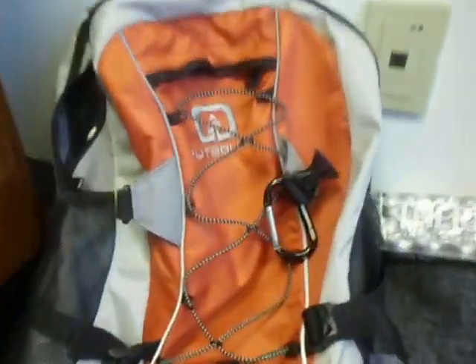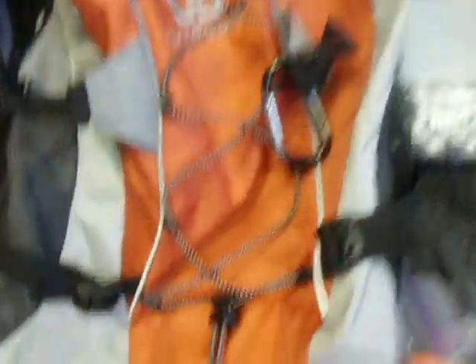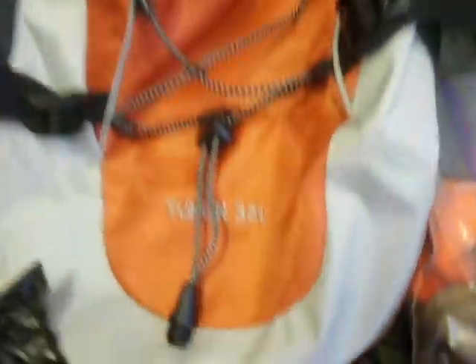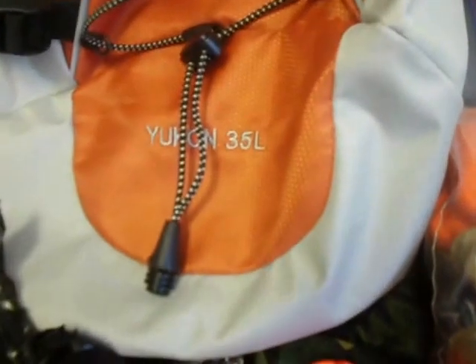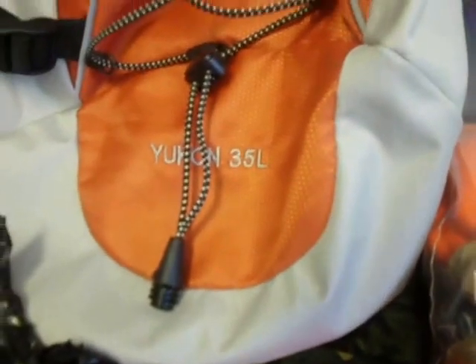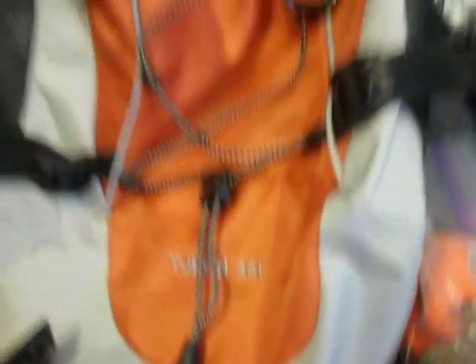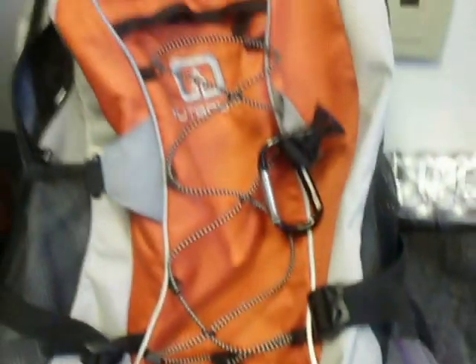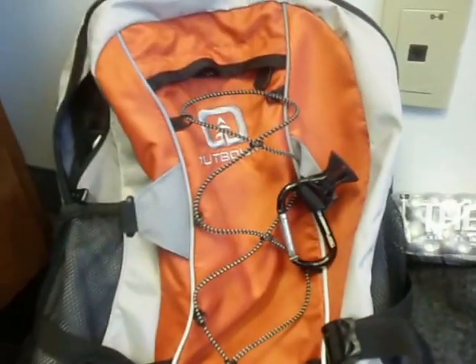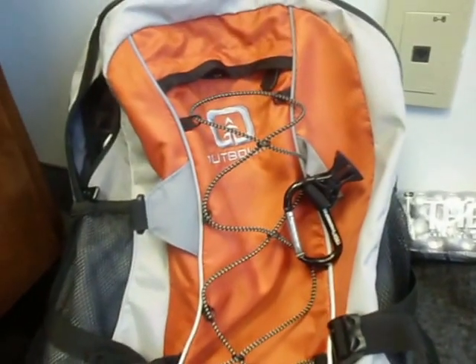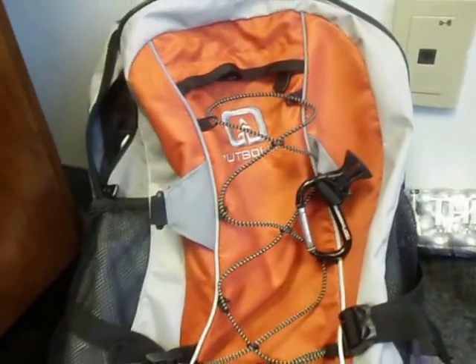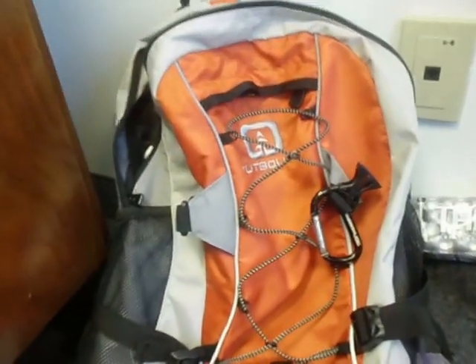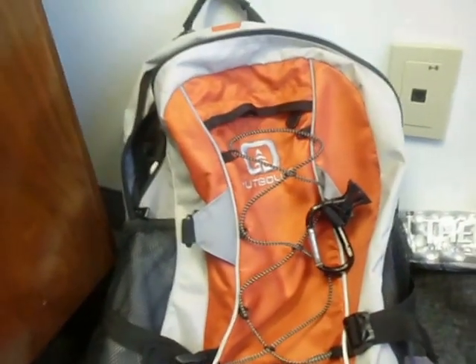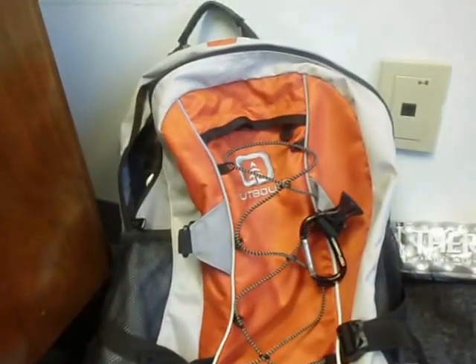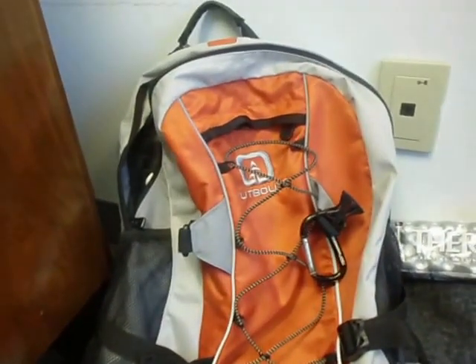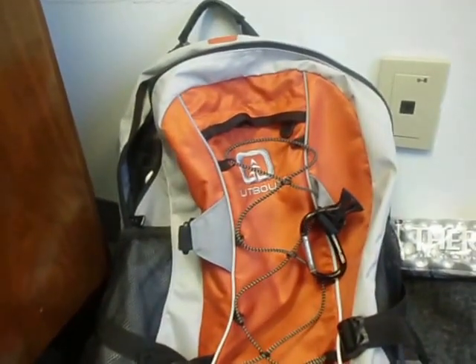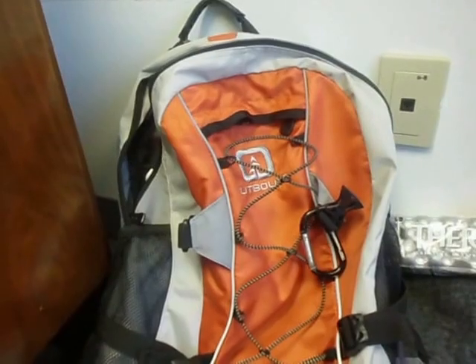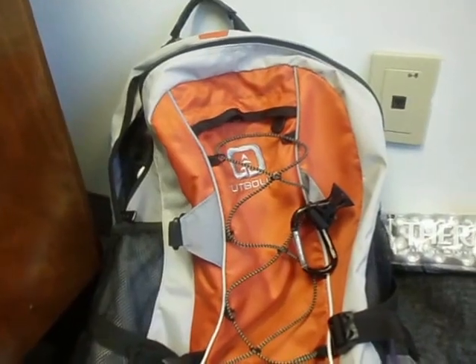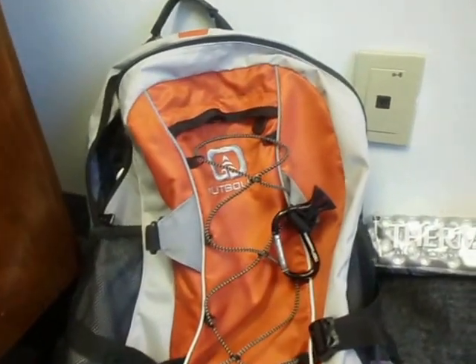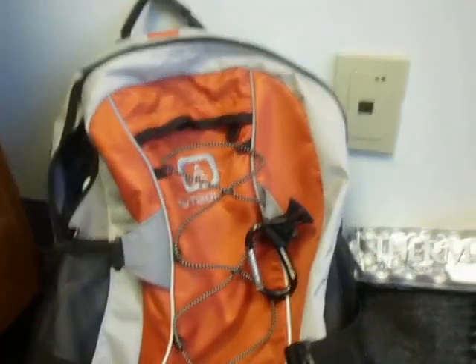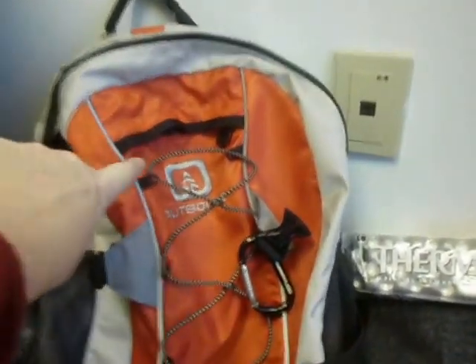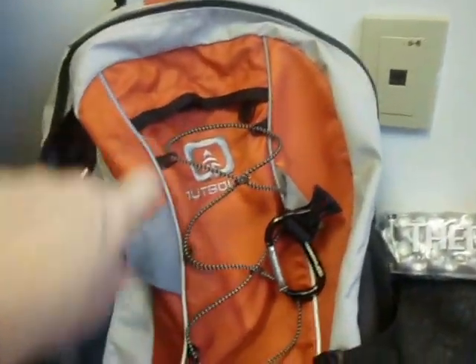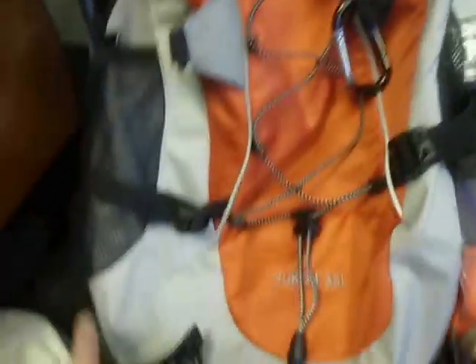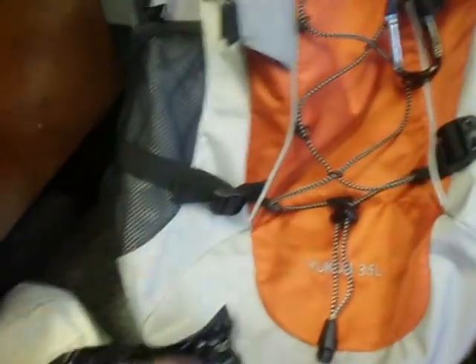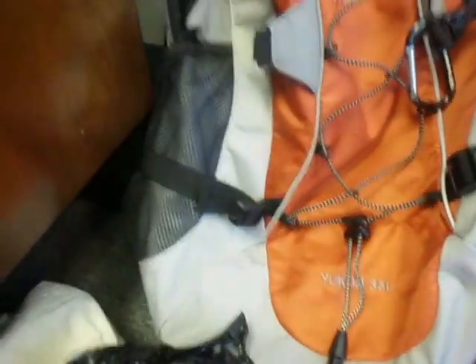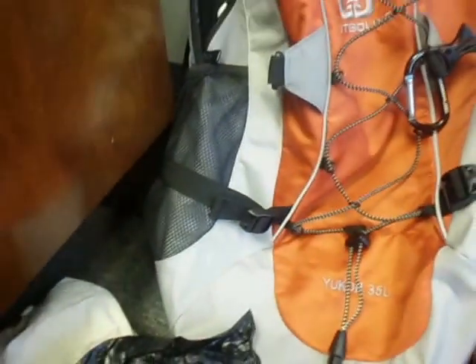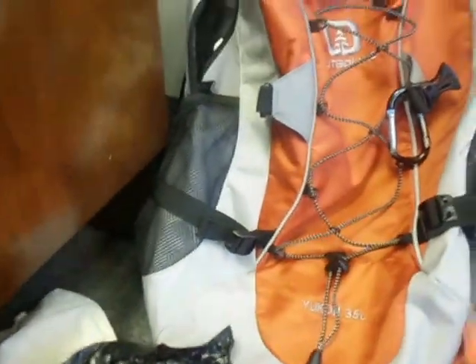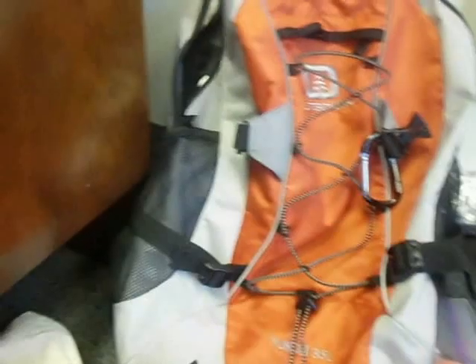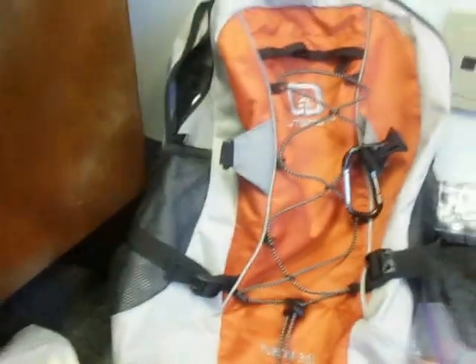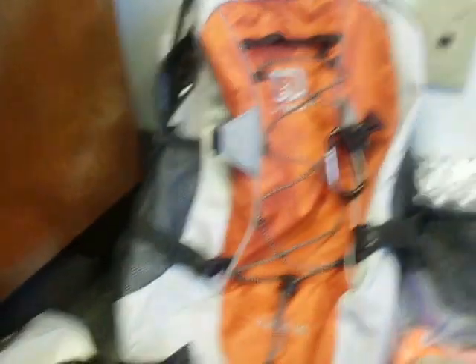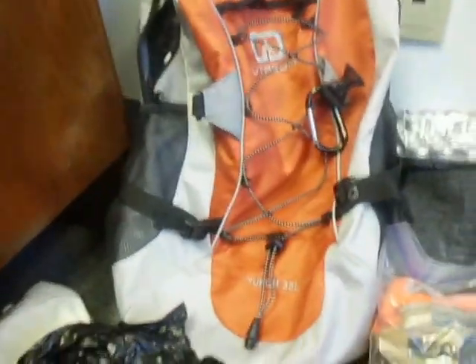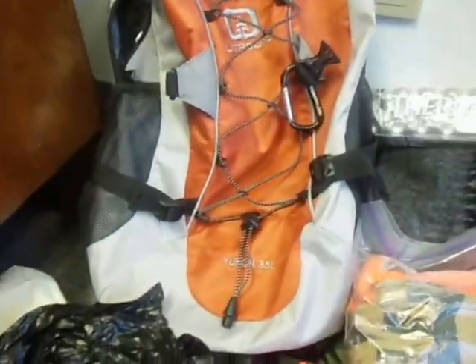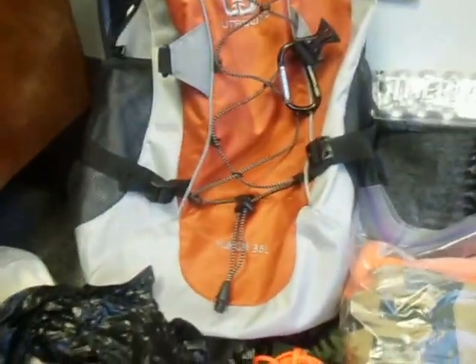I've got a really simple 35-liter Outbound backpack. It's got a water bladder sleeve inside, one little pocket on the outside, and a couple mesh pockets on the sides. Nothing fancy, pretty cheap, but it works.